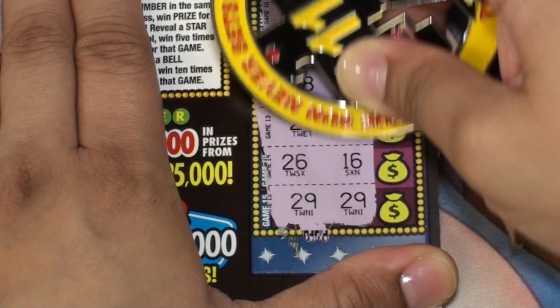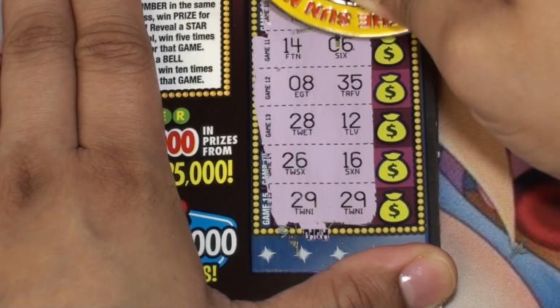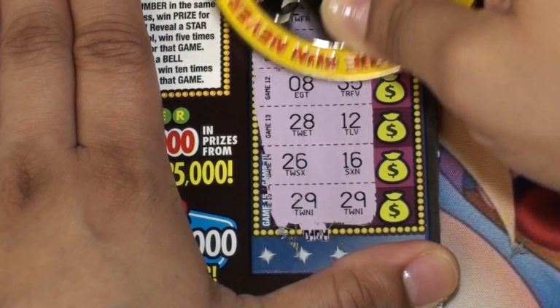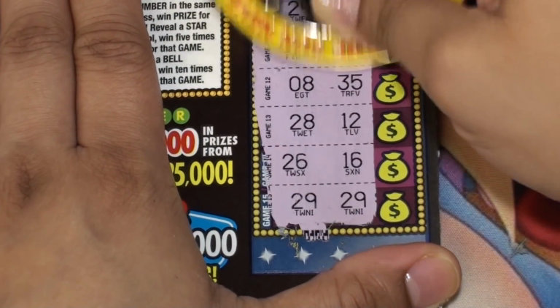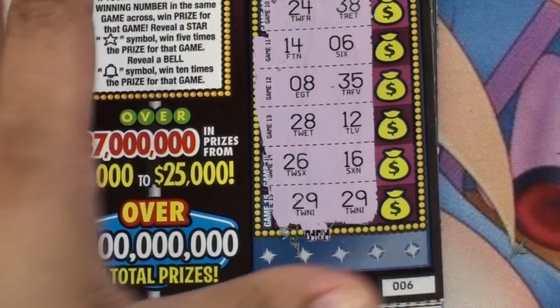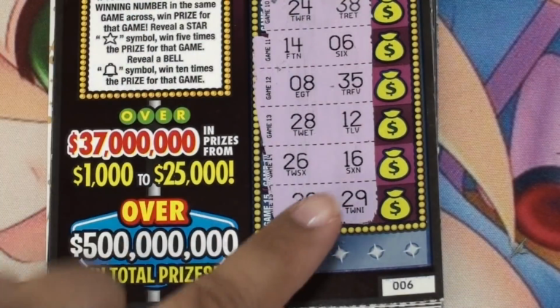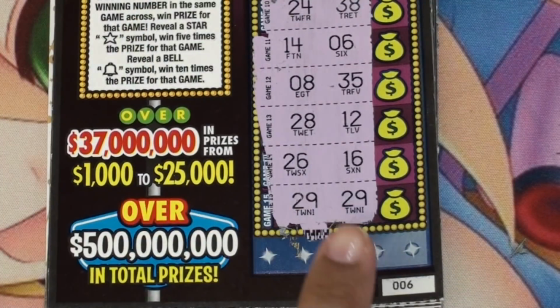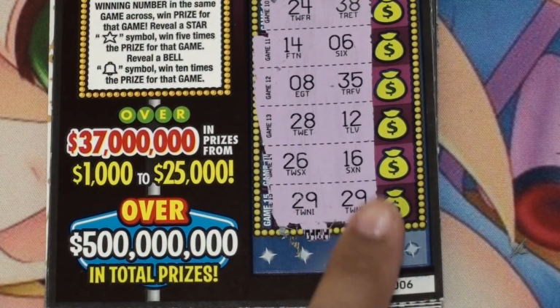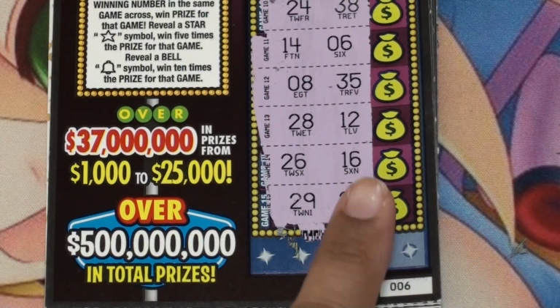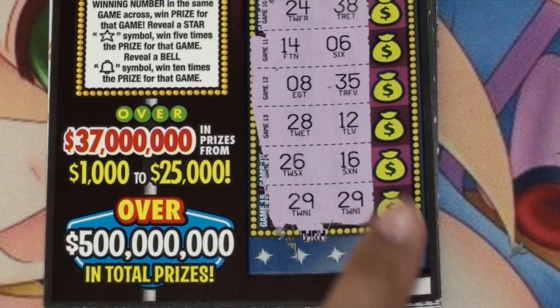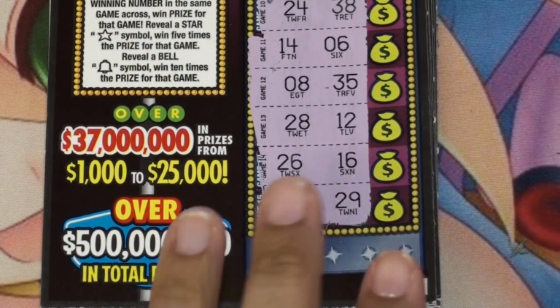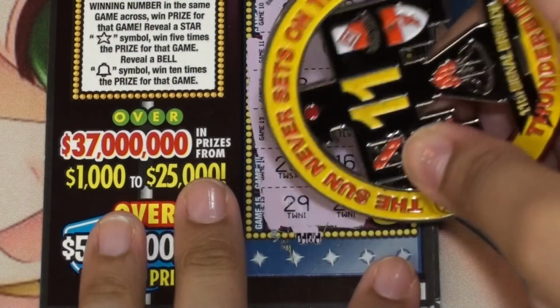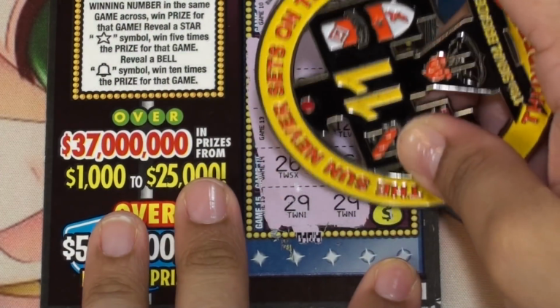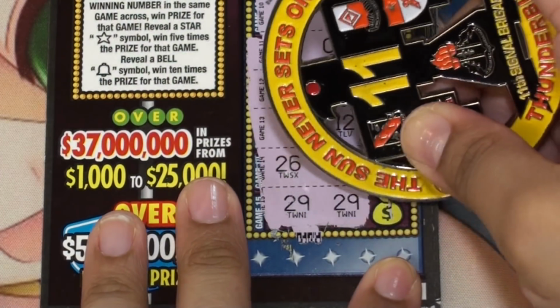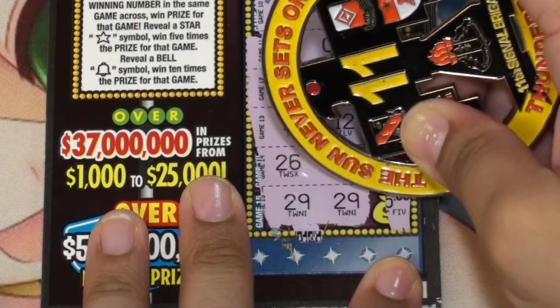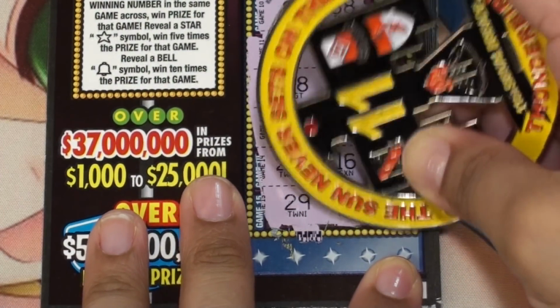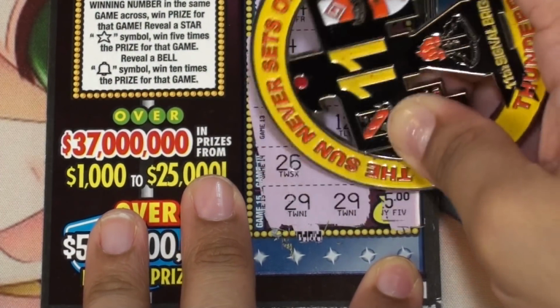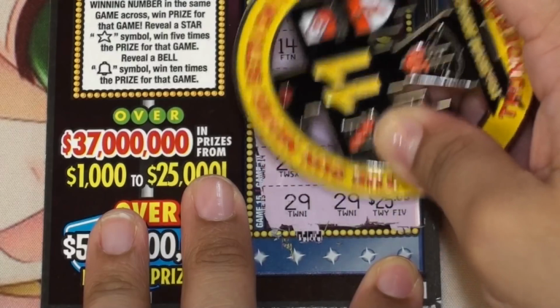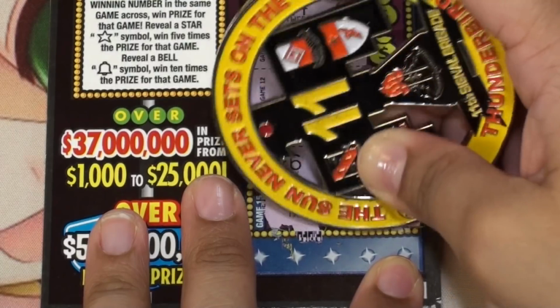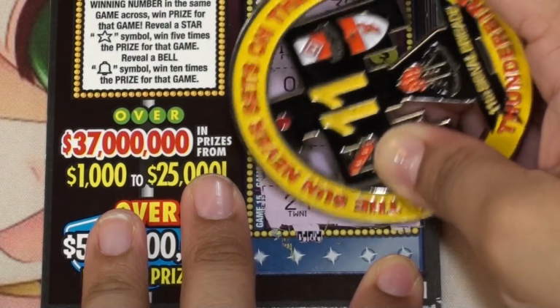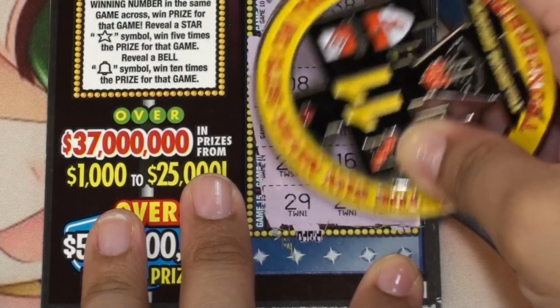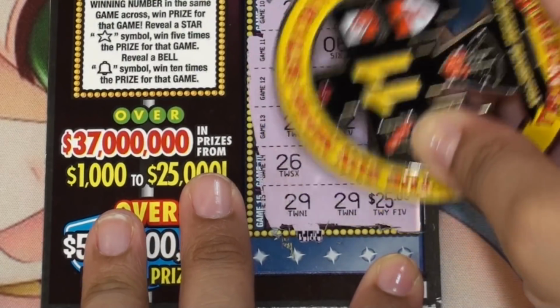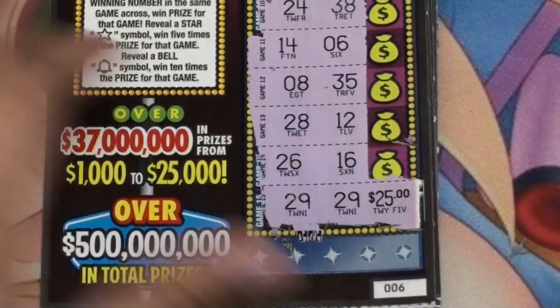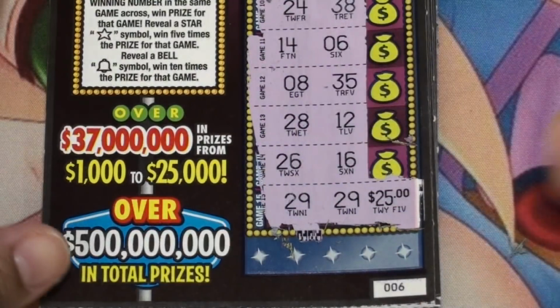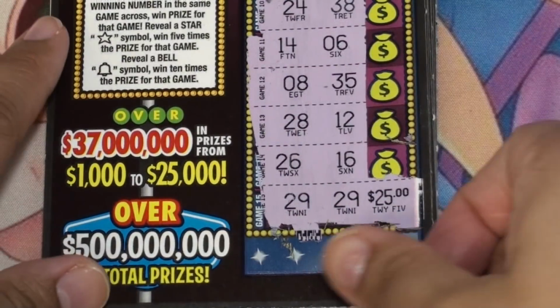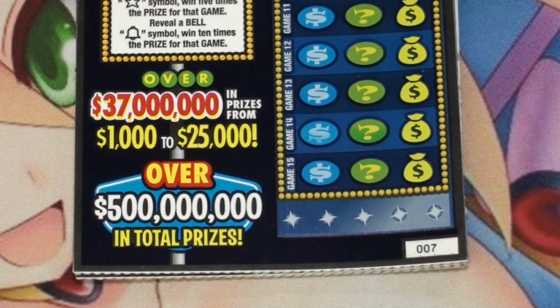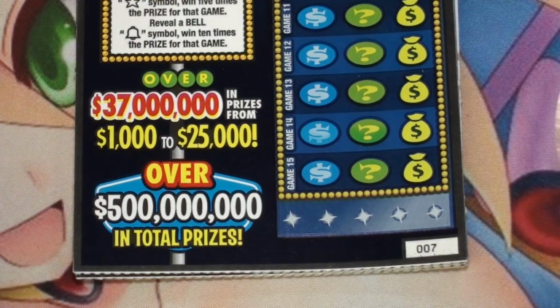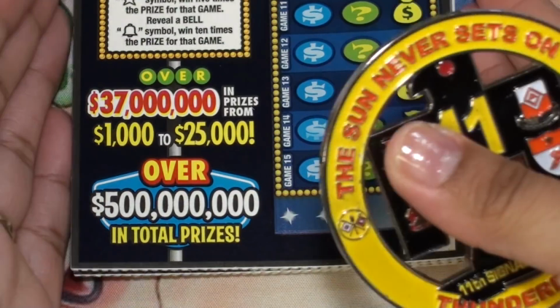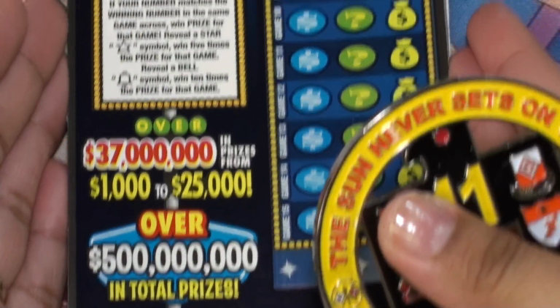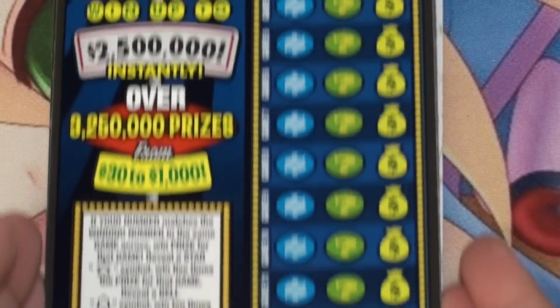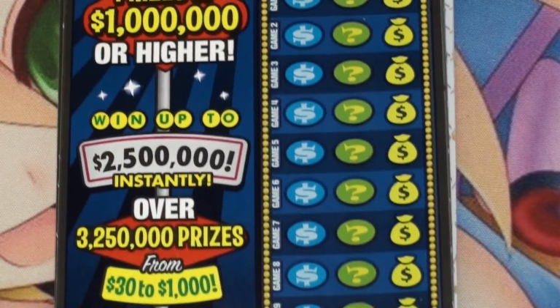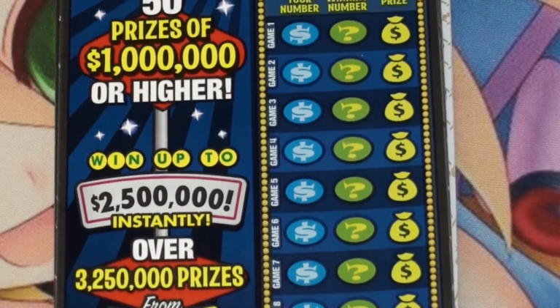Ticket five and ticket six — okay, we have matching 29s here at the bottom. Let's see our prize and it's $25.